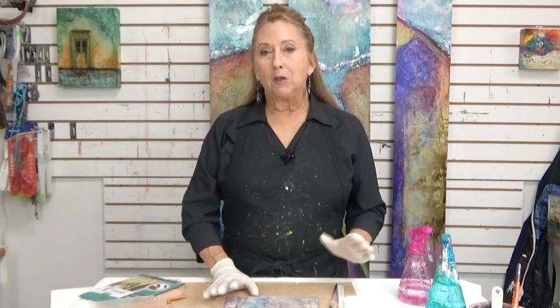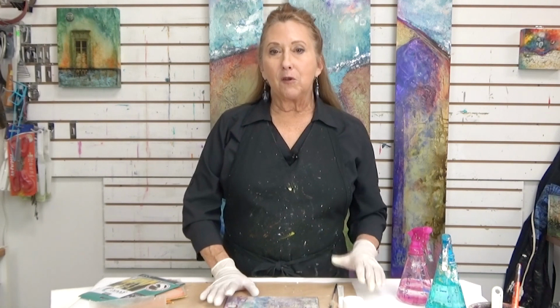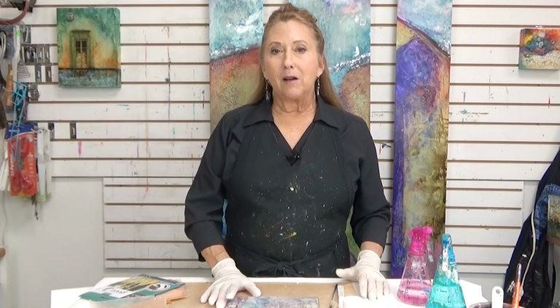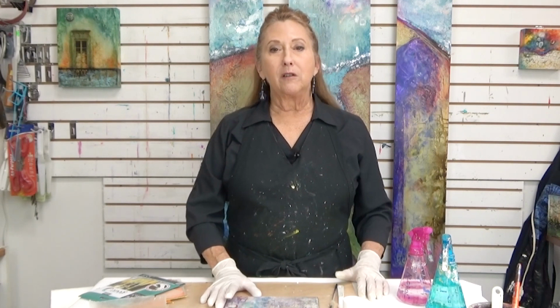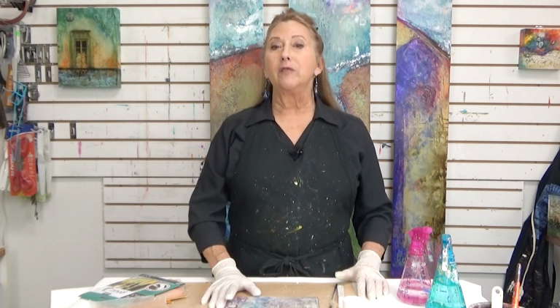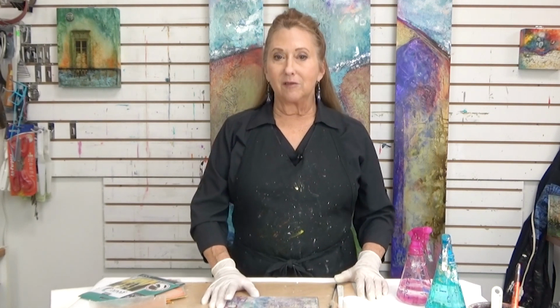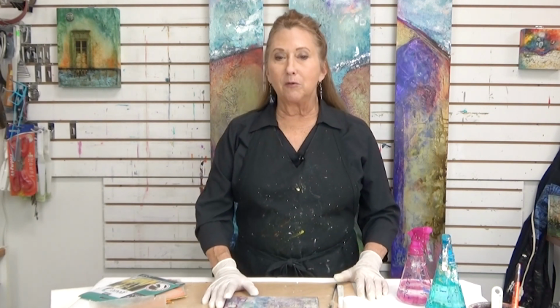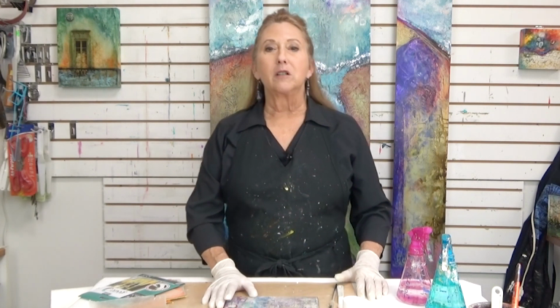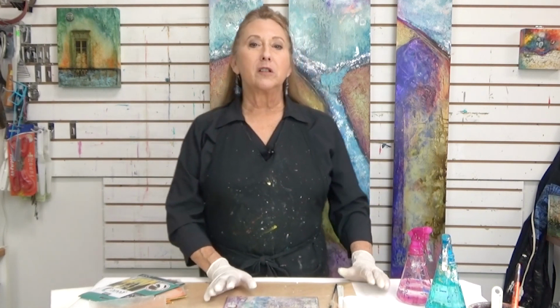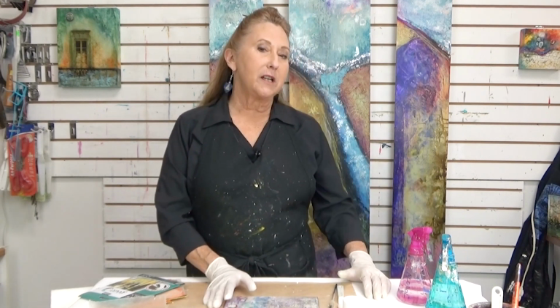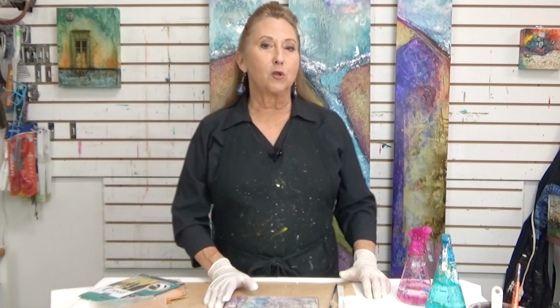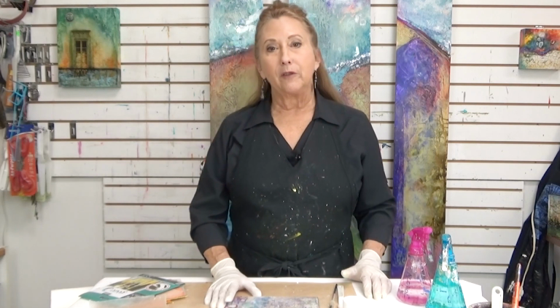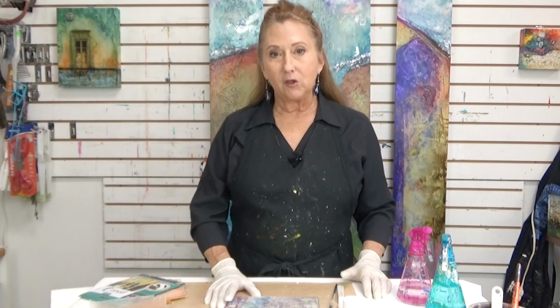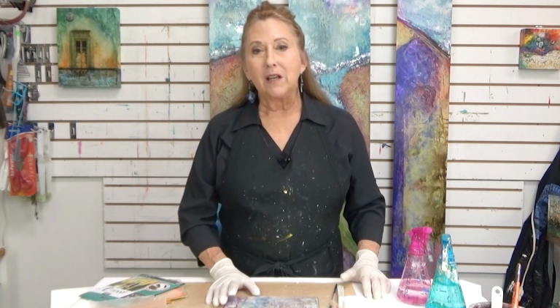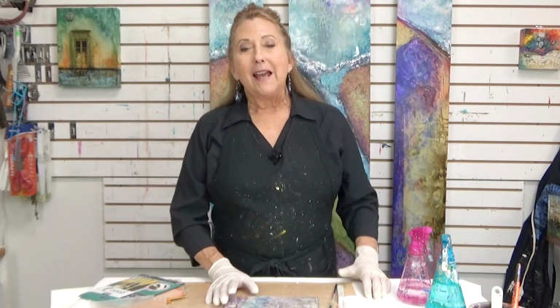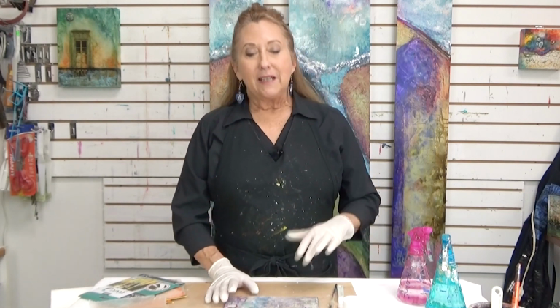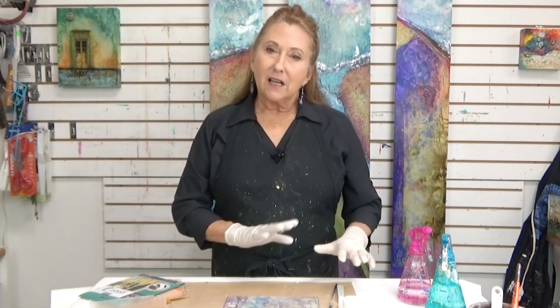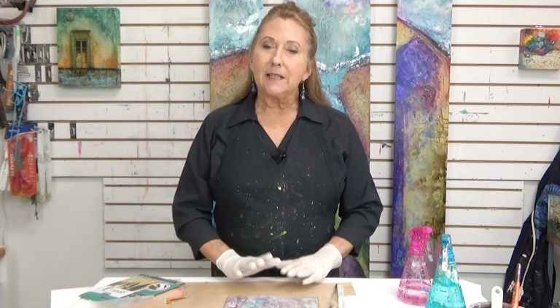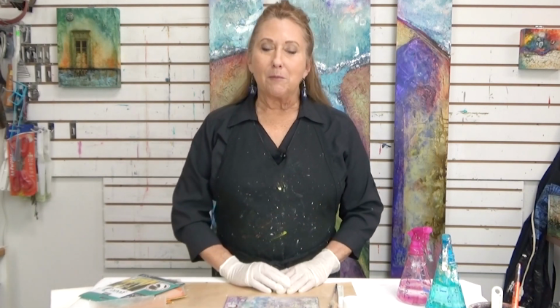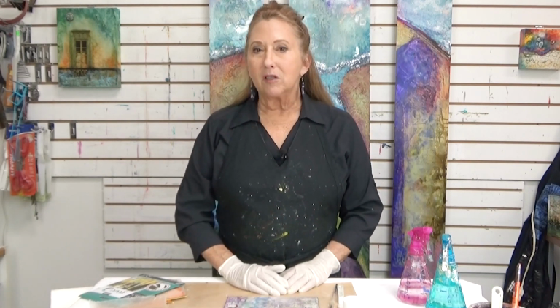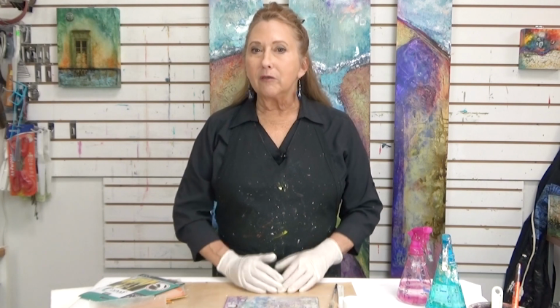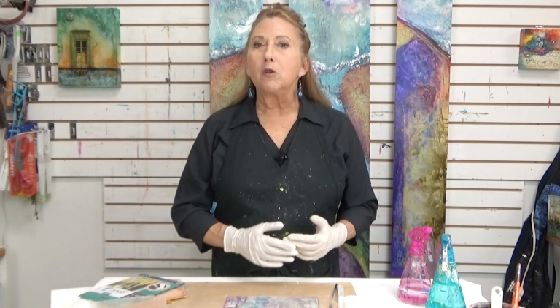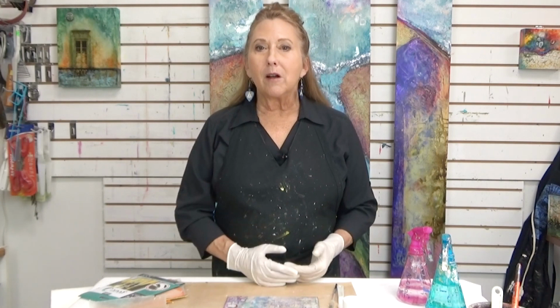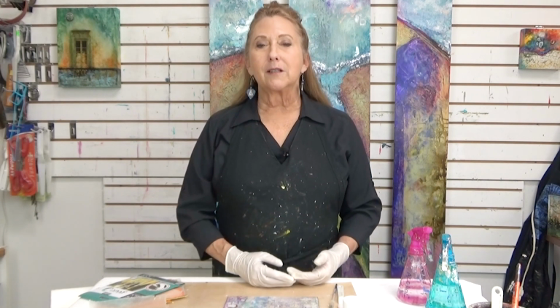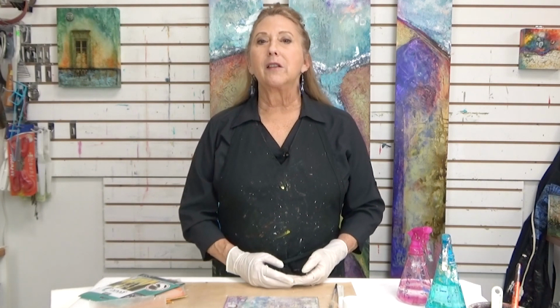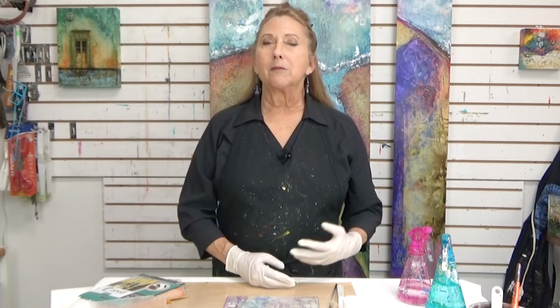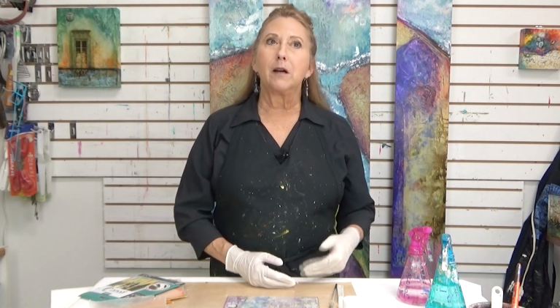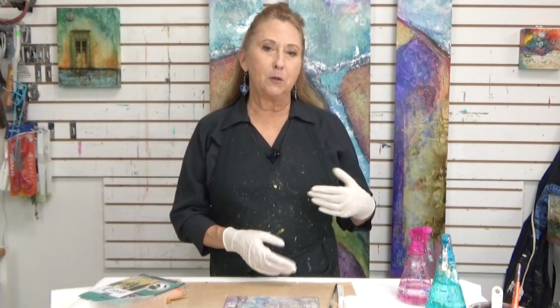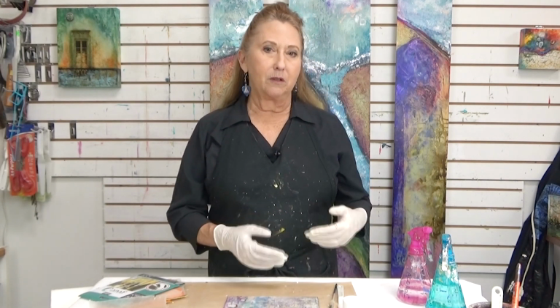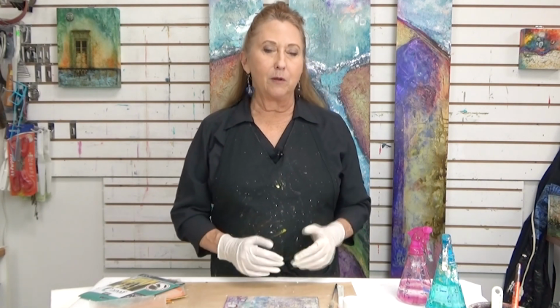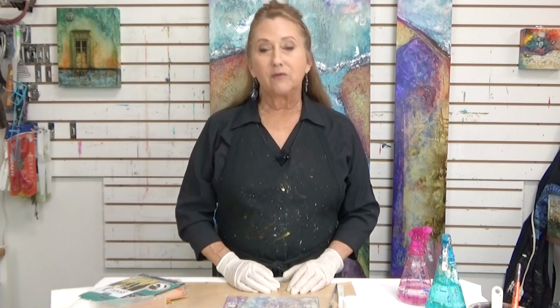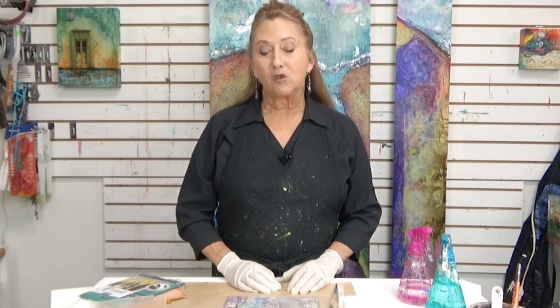If you look back through my various videos on my YouTube channel, you're going to see that I did a gold leaf over texture. This is kind of the same way, but I've discovered a few new products that might help you get going in this faster.